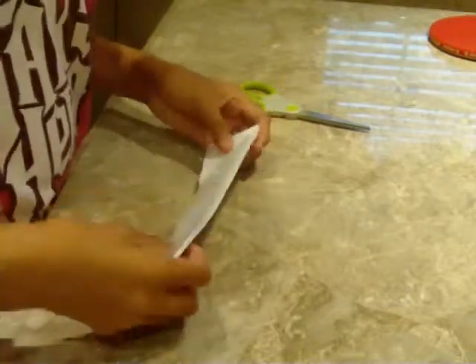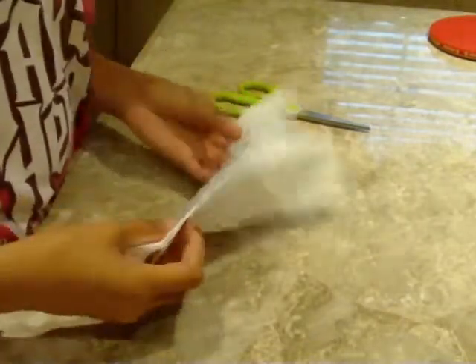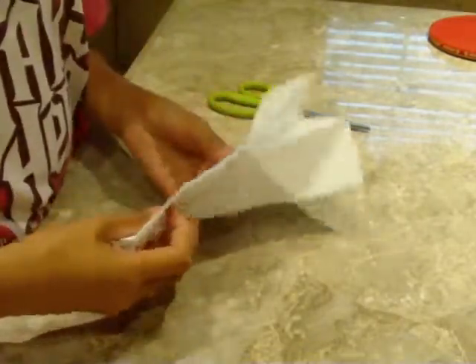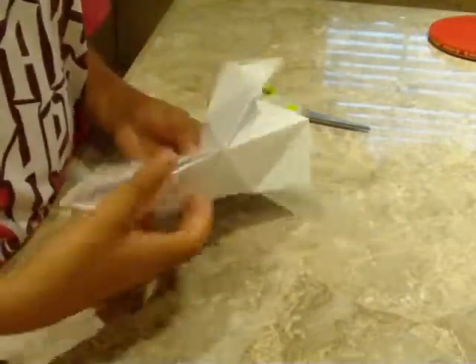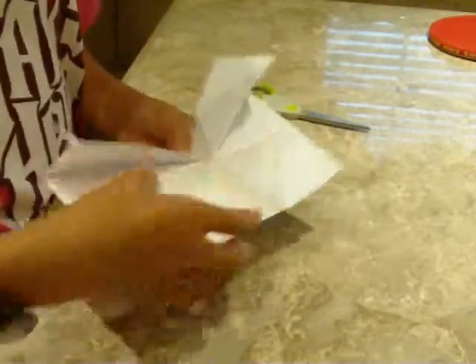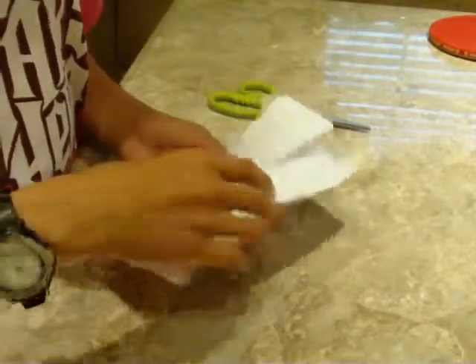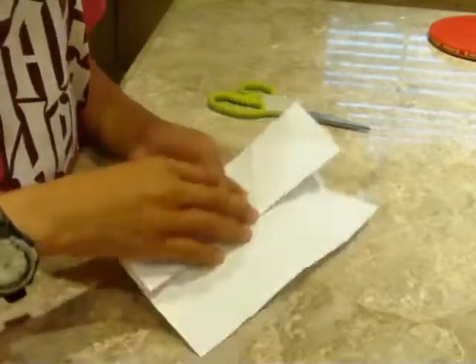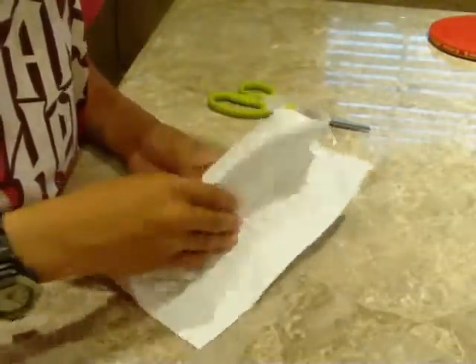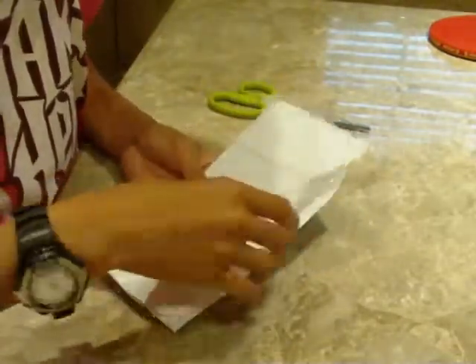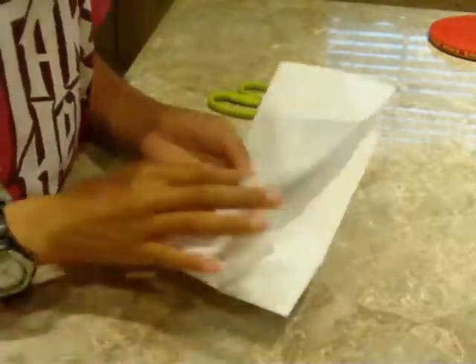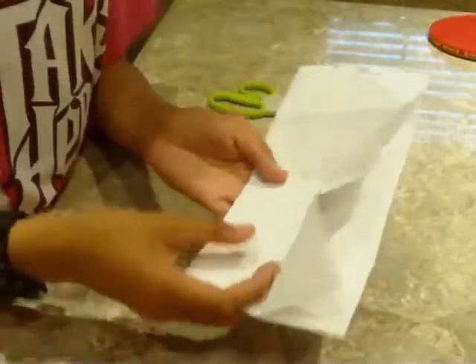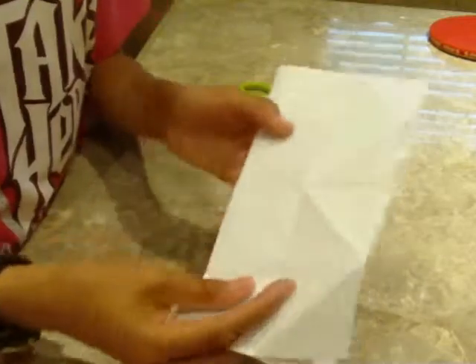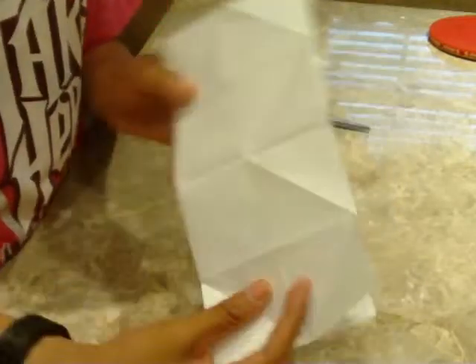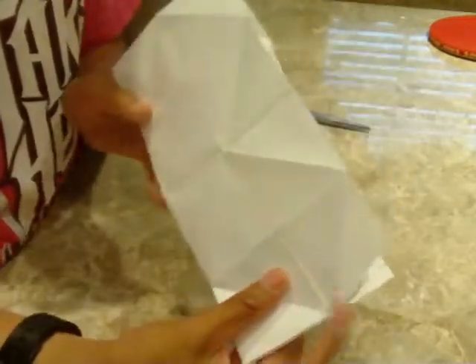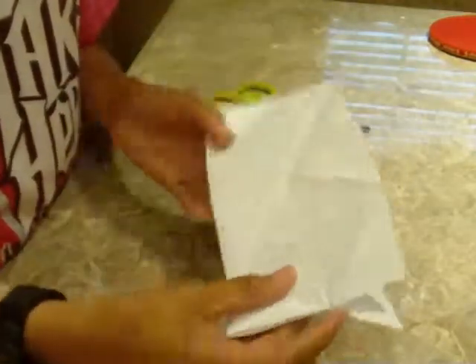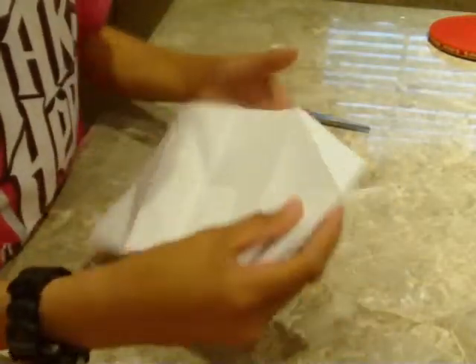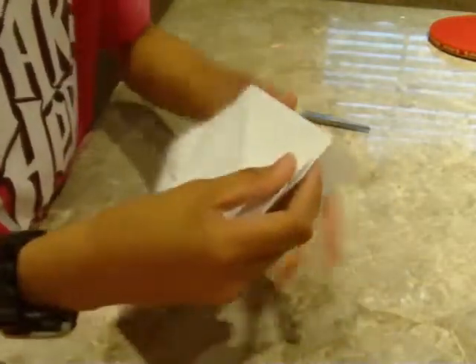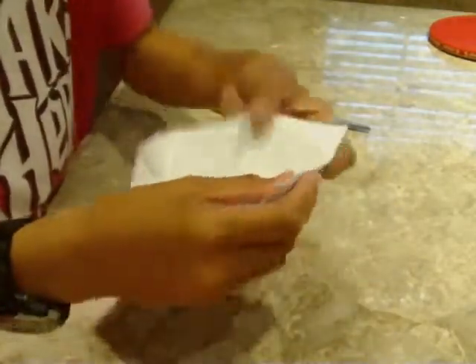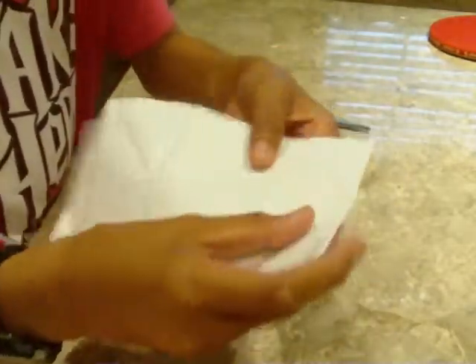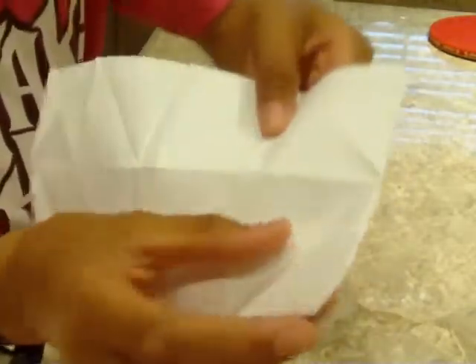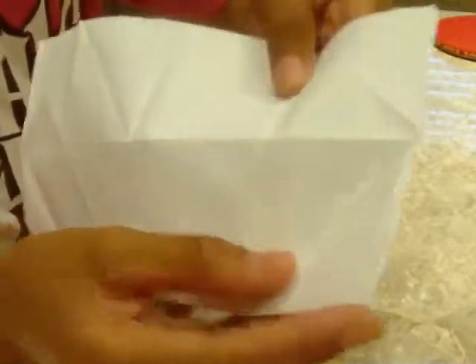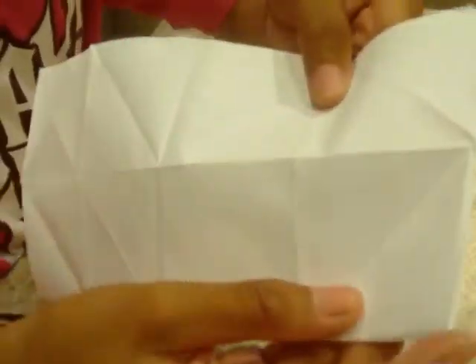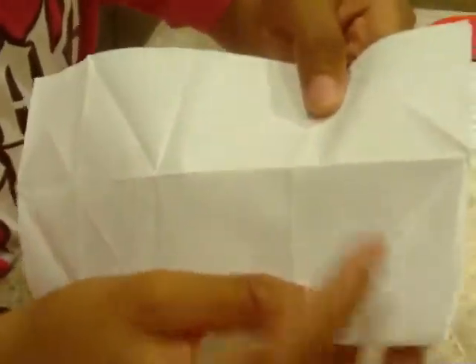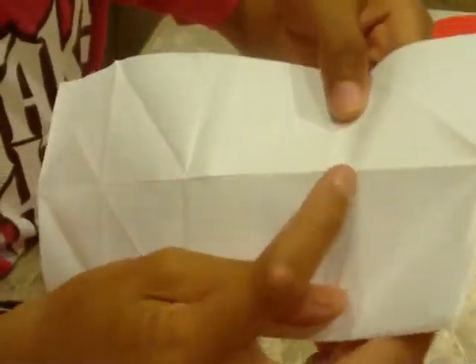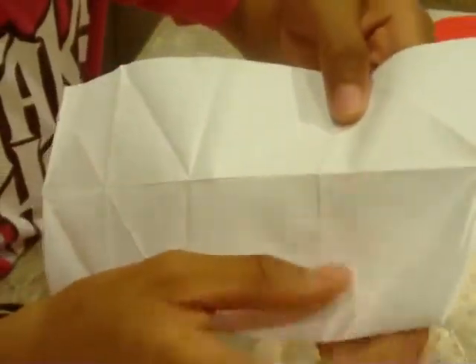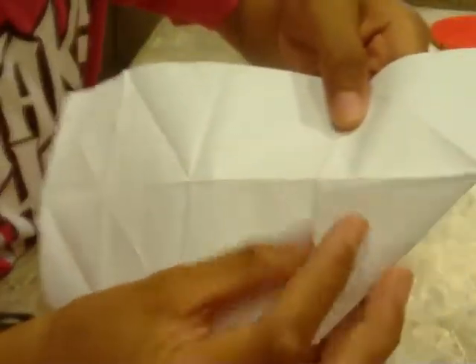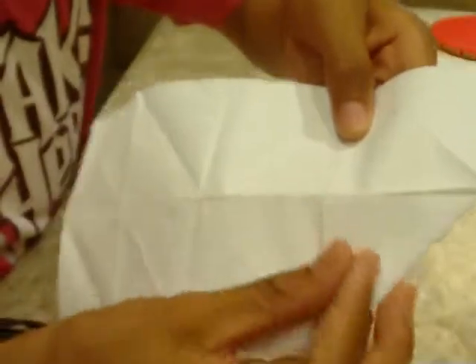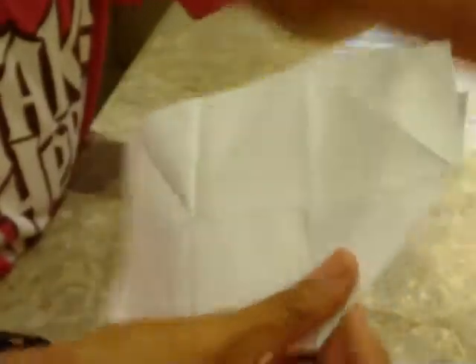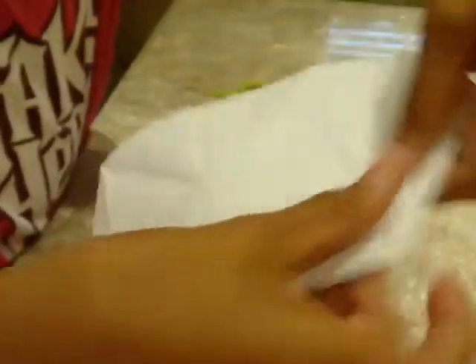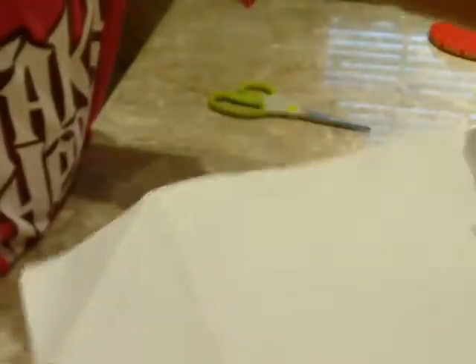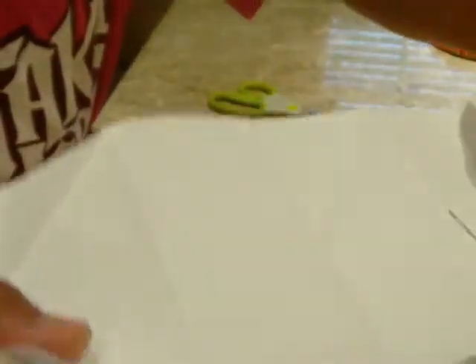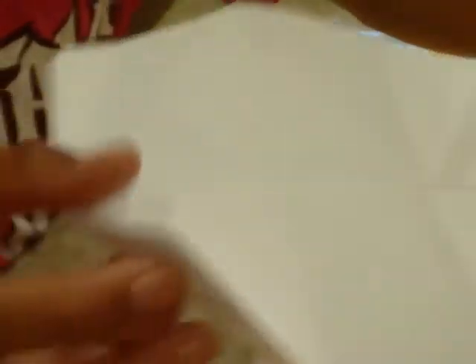Unfold the two folds. You should be back to this. Bring this corner to here, and do the same on the other side.